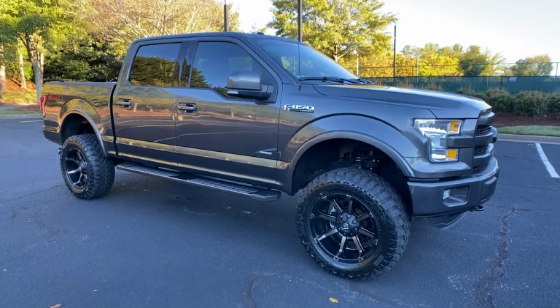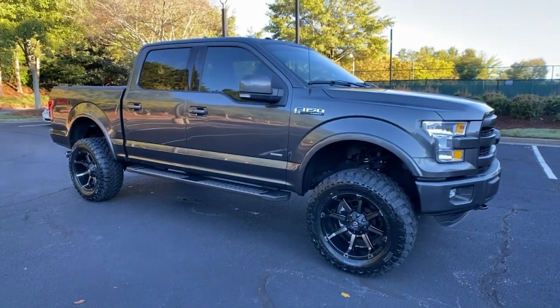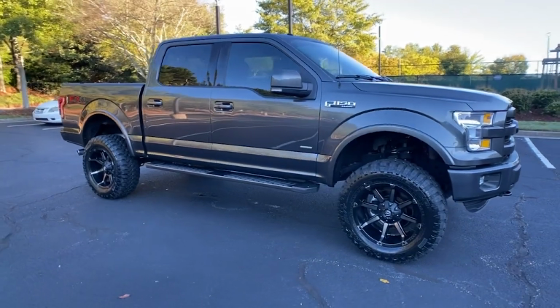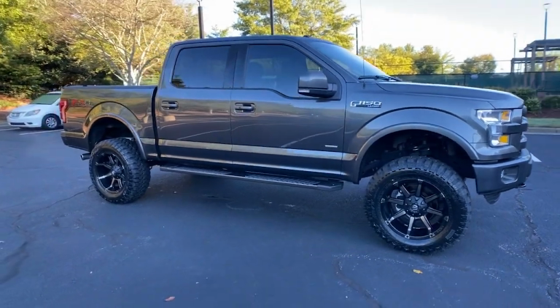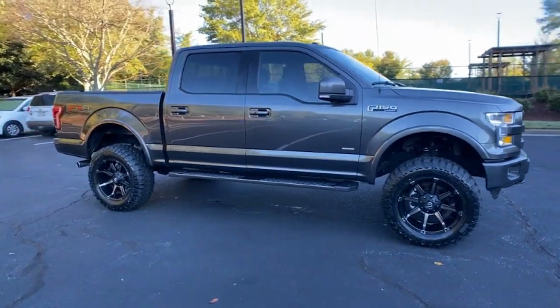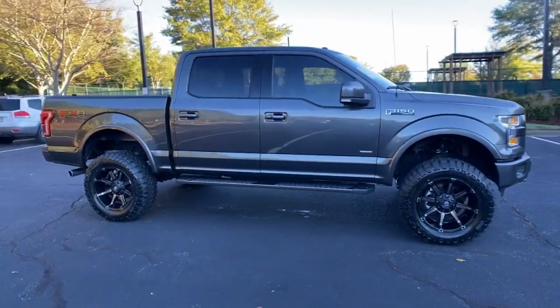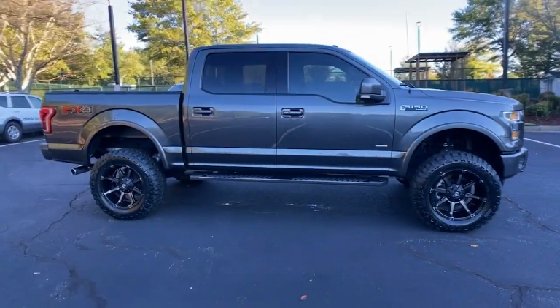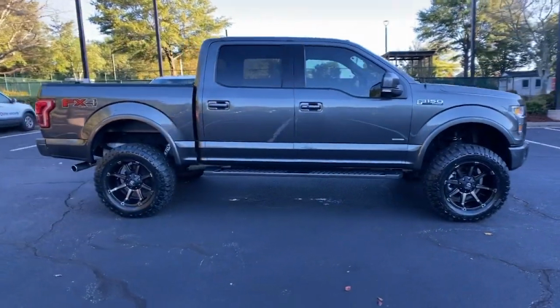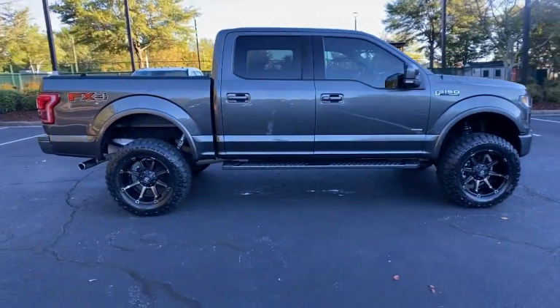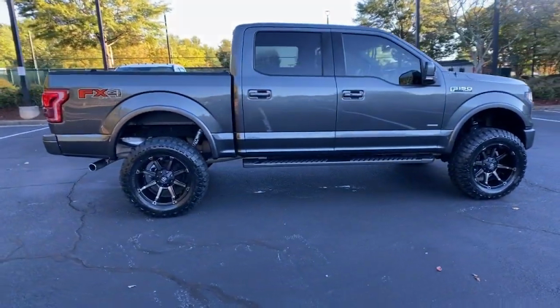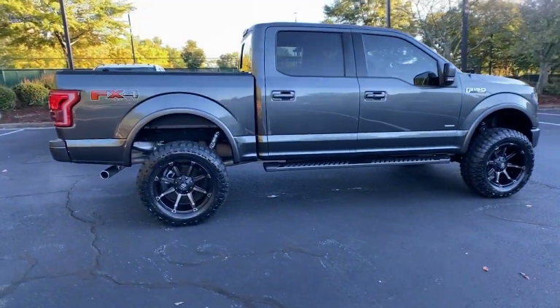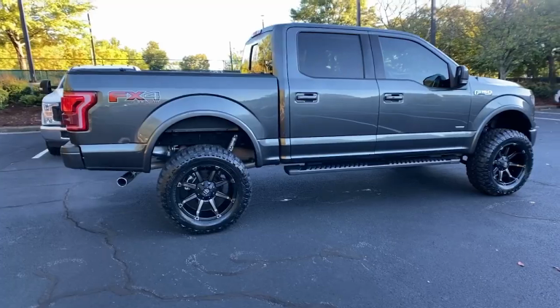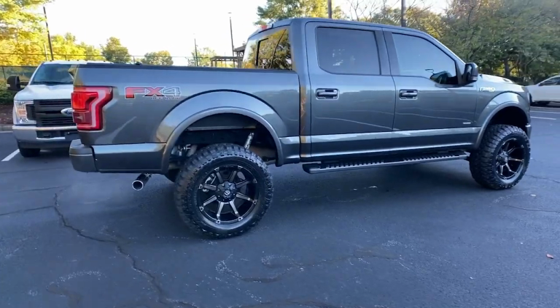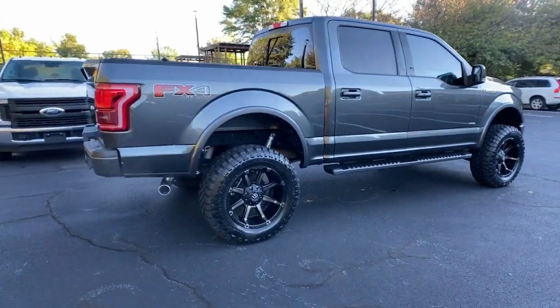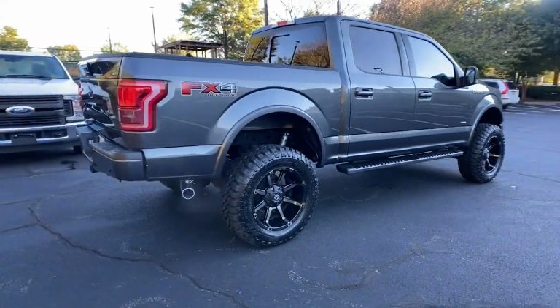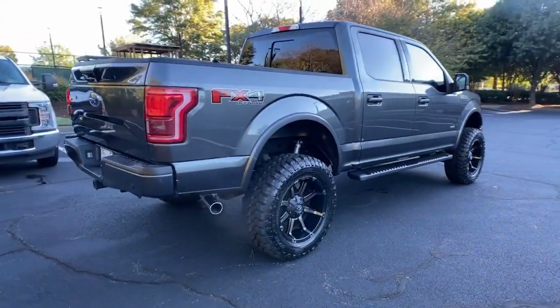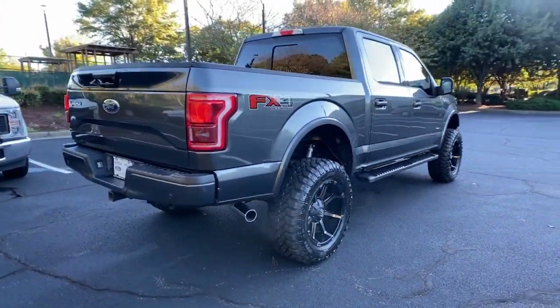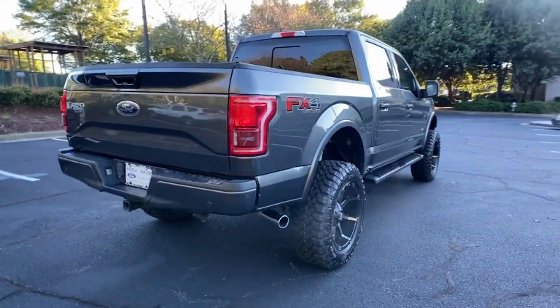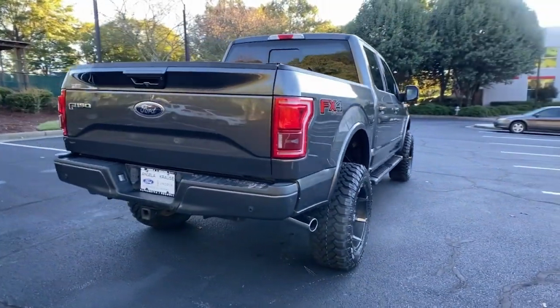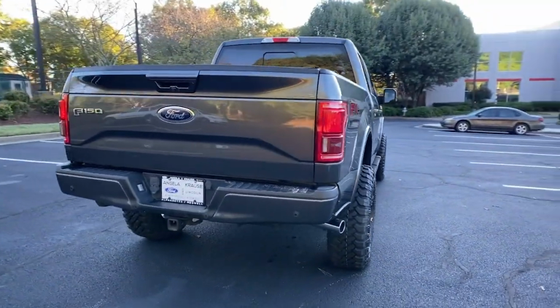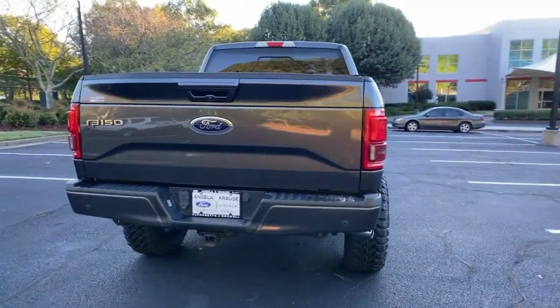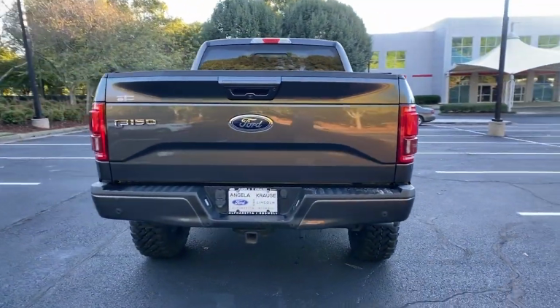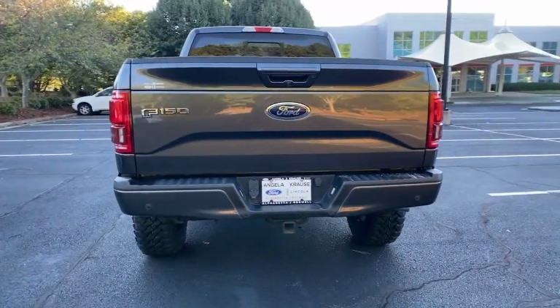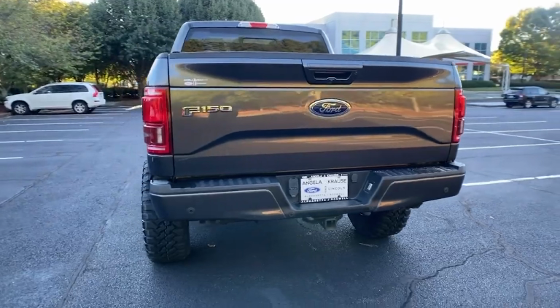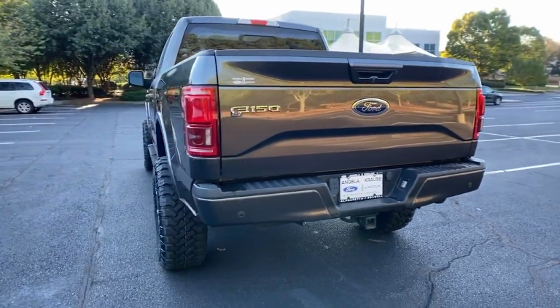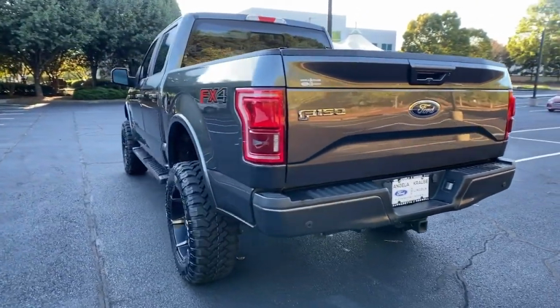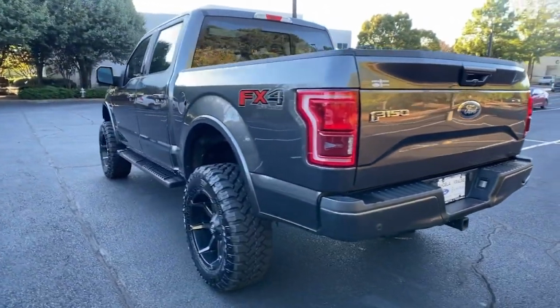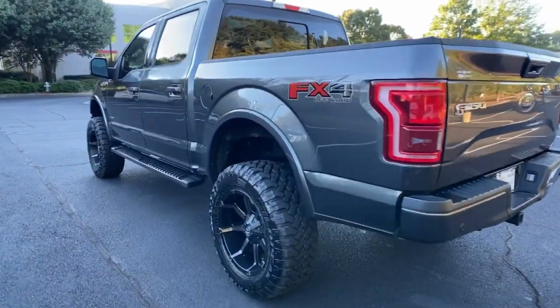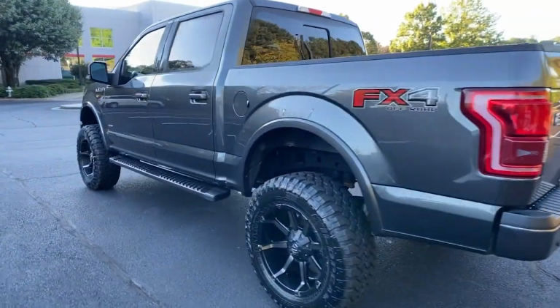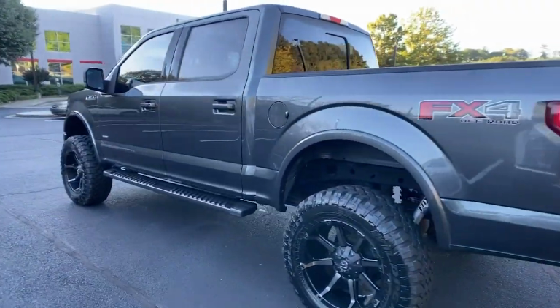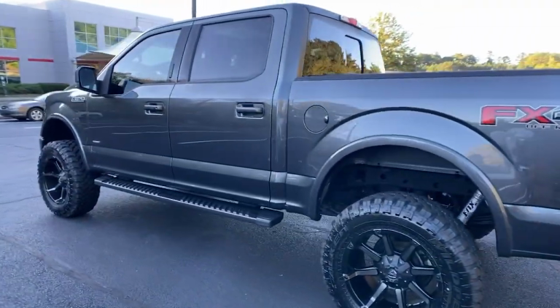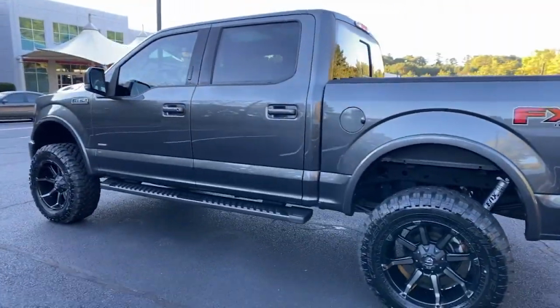You'll have love at first sight with the 2016 Ford F-150. With less than 50,000 miles on the odometer, this vehicle stands out from the rest. Take a closer look at this full-size F-150.